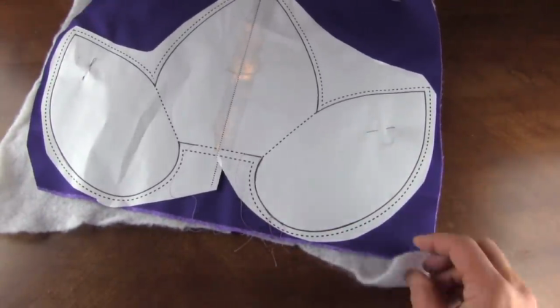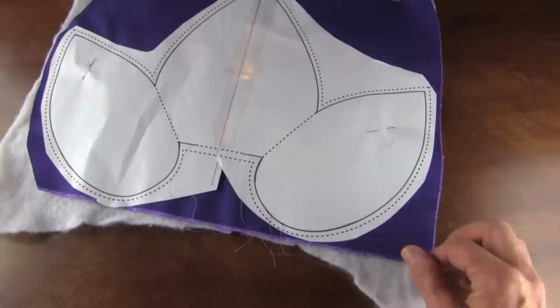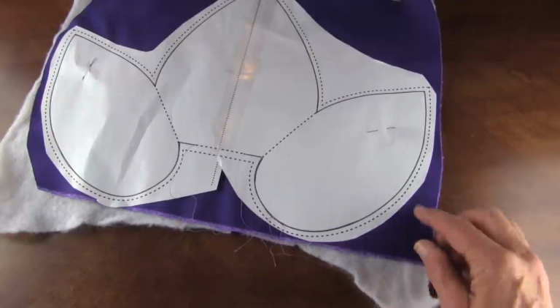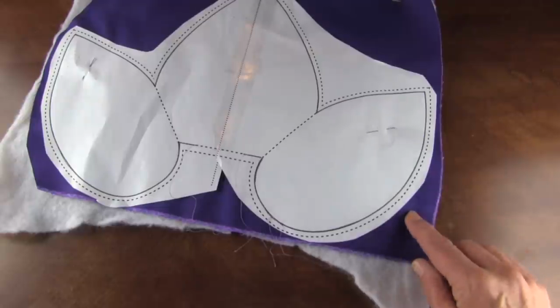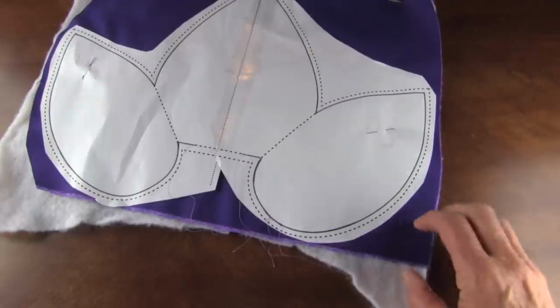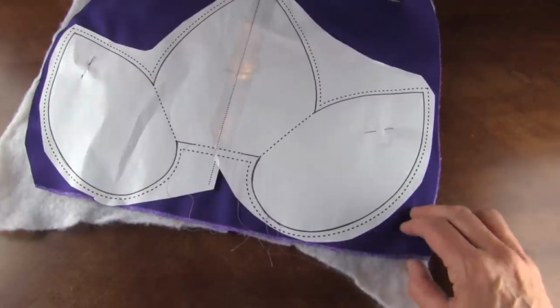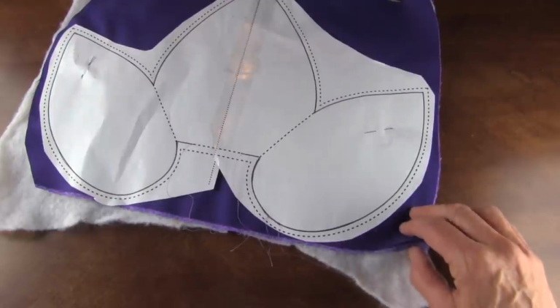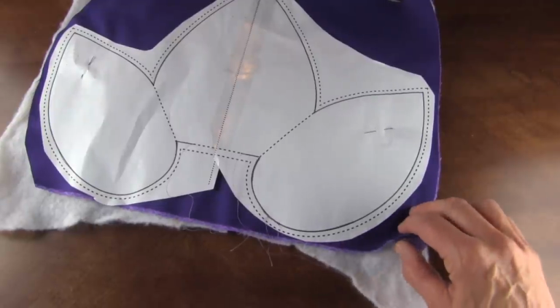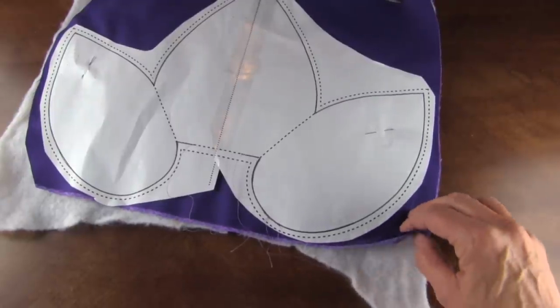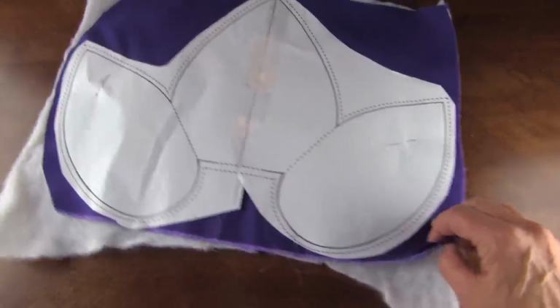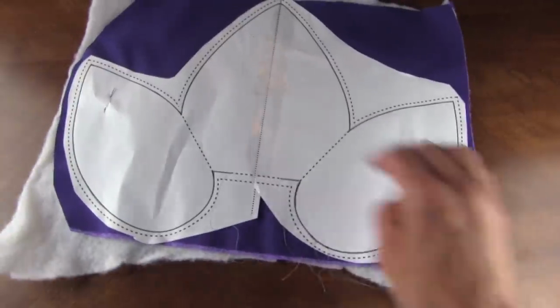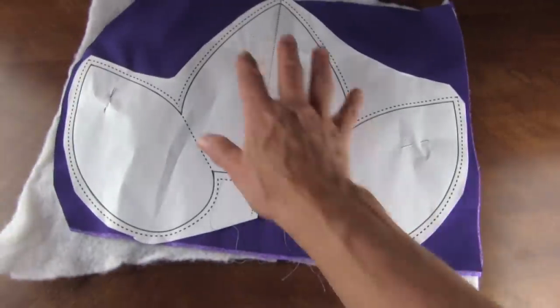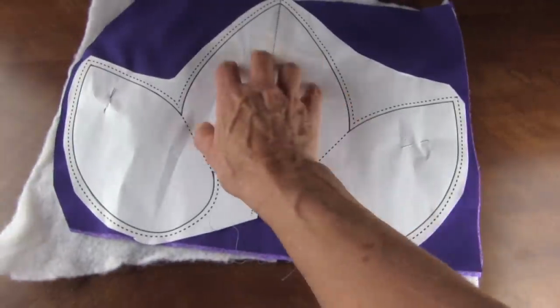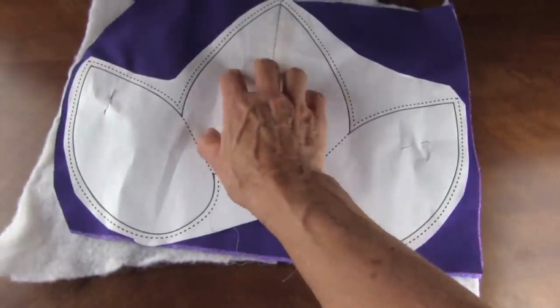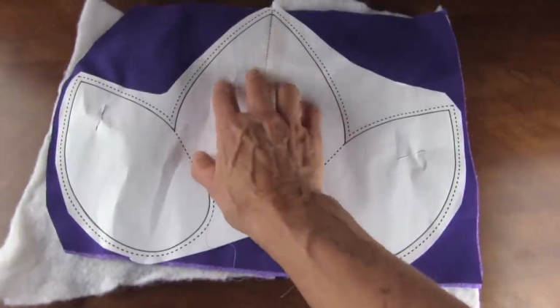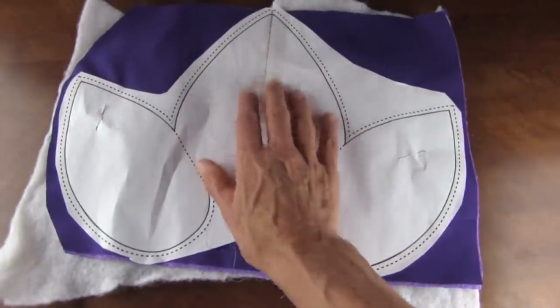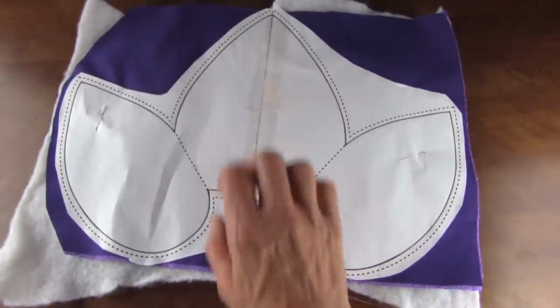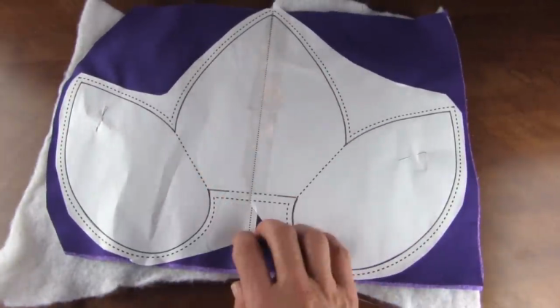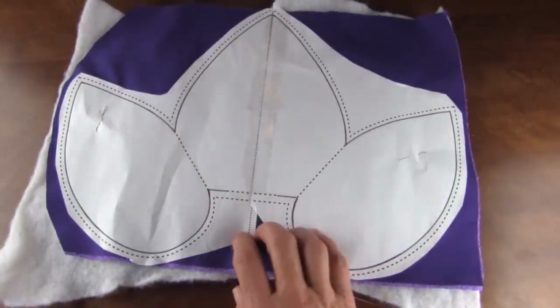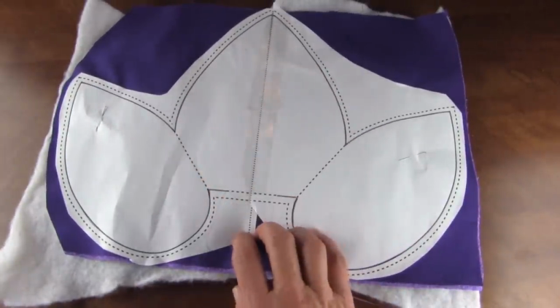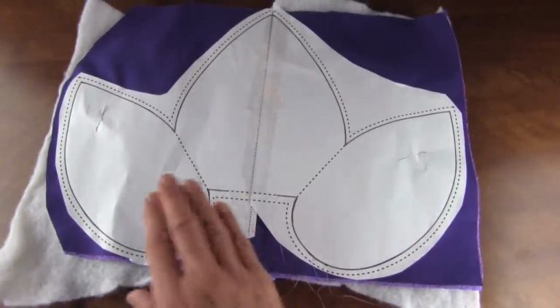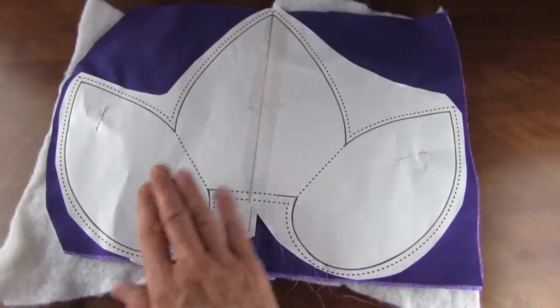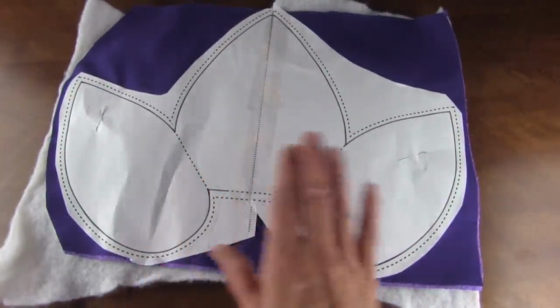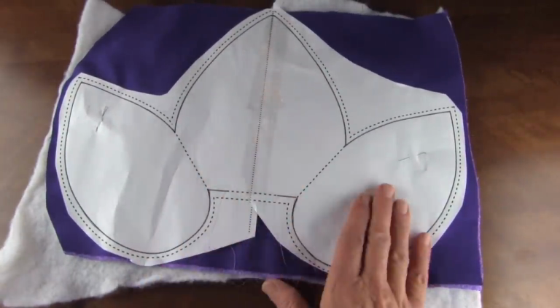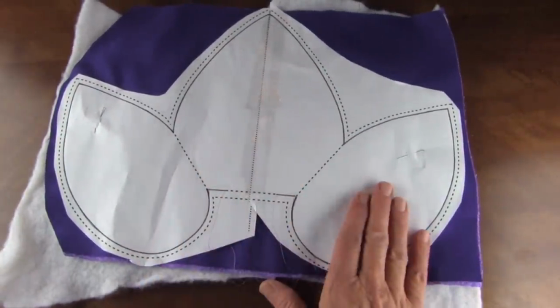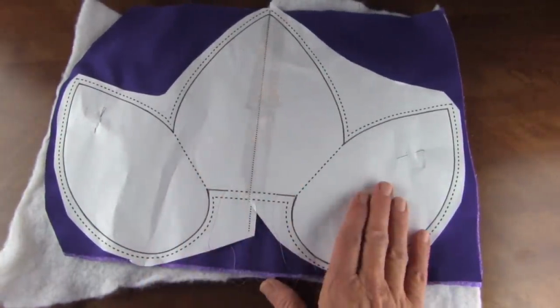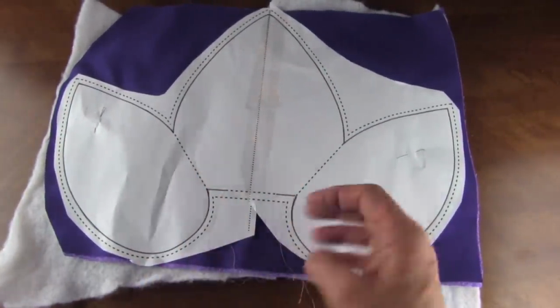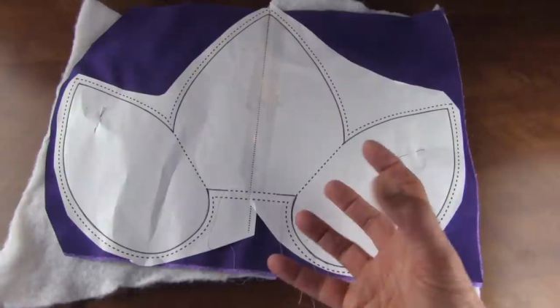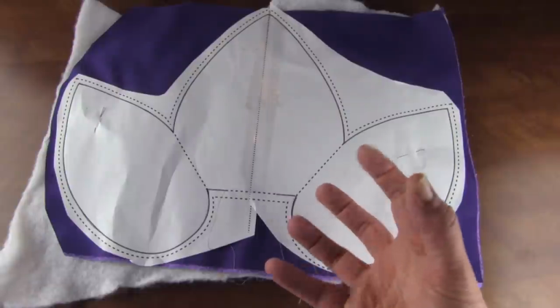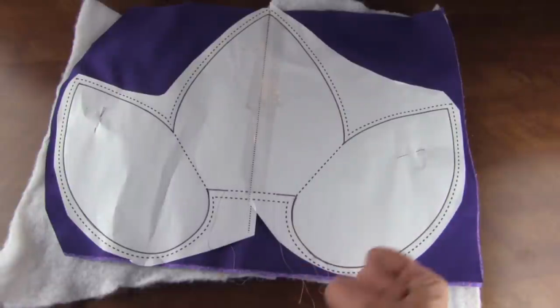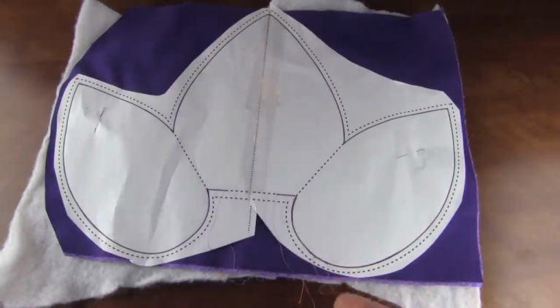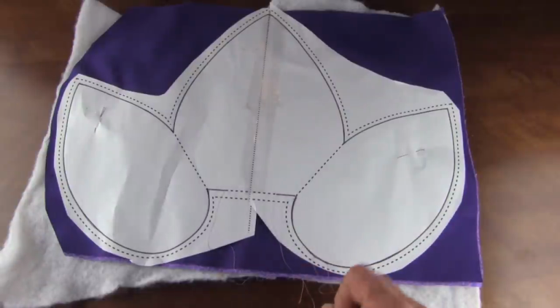I have a dark and a light because I like the middle petal to be dark and the two sides to be light. That will add some dimension.